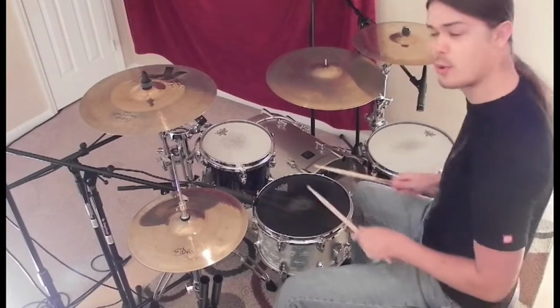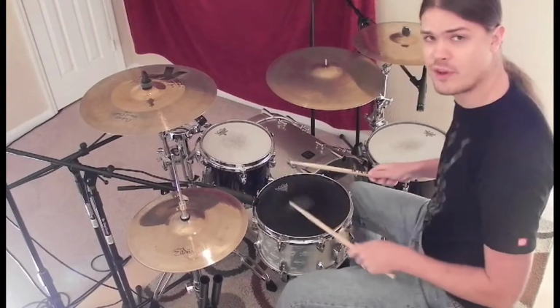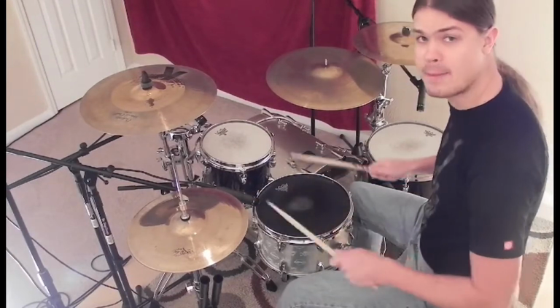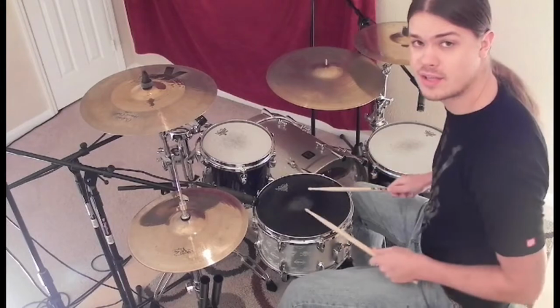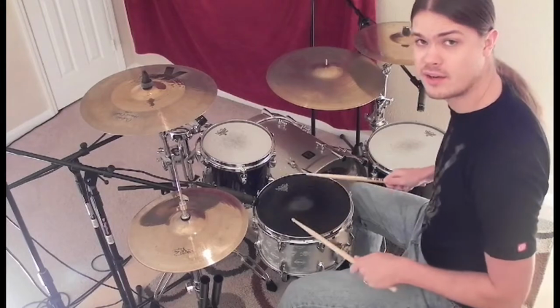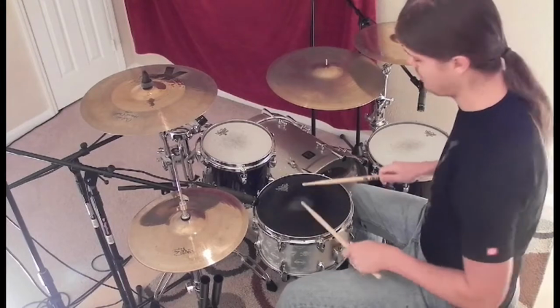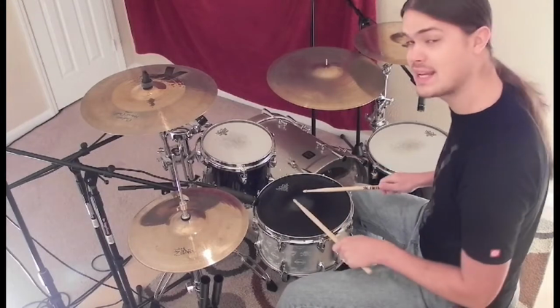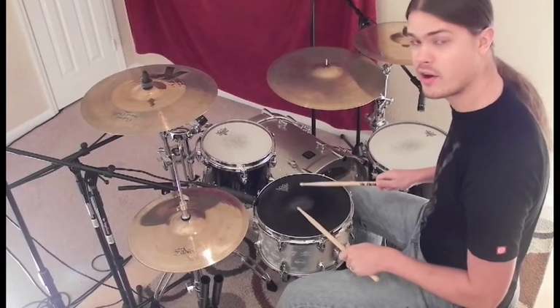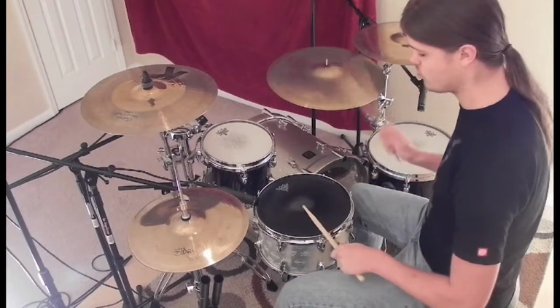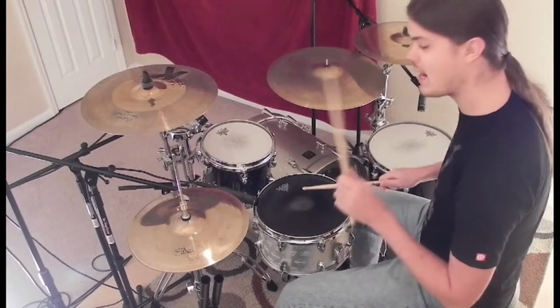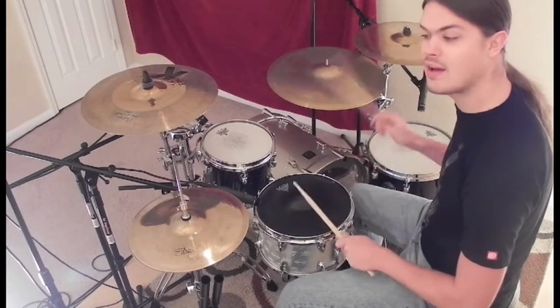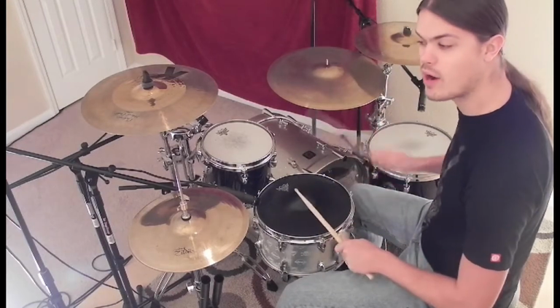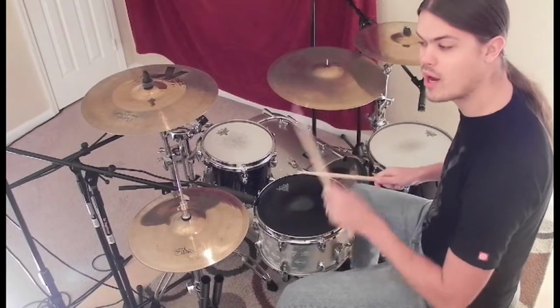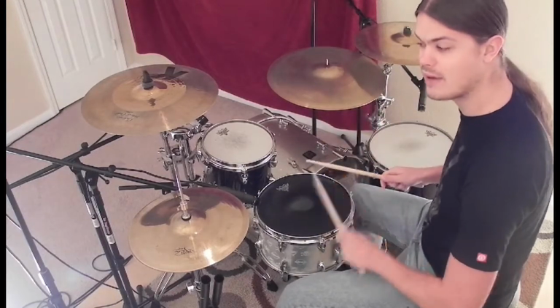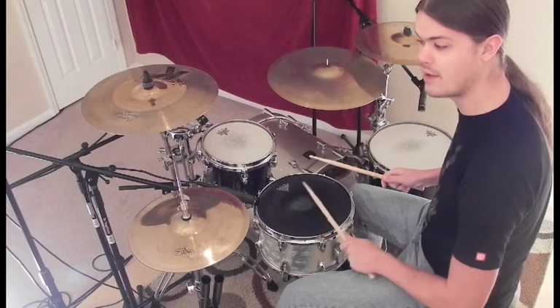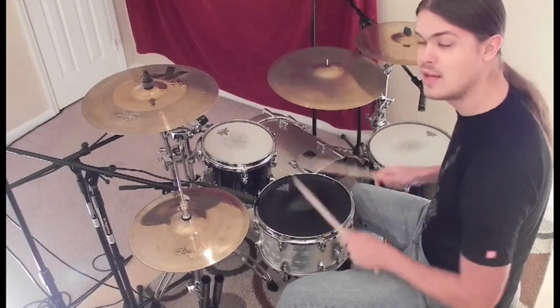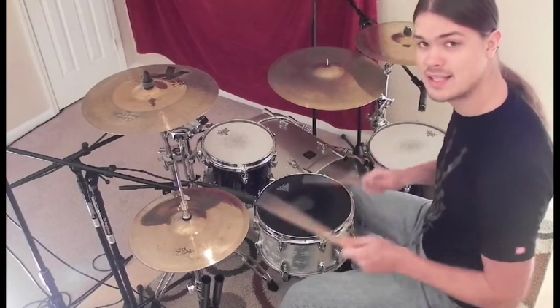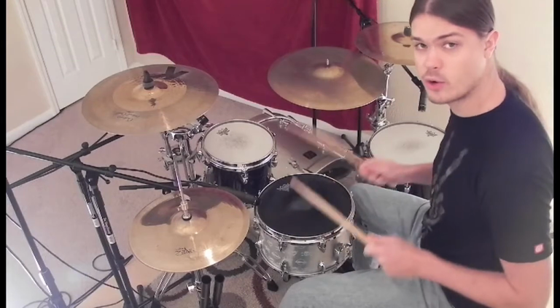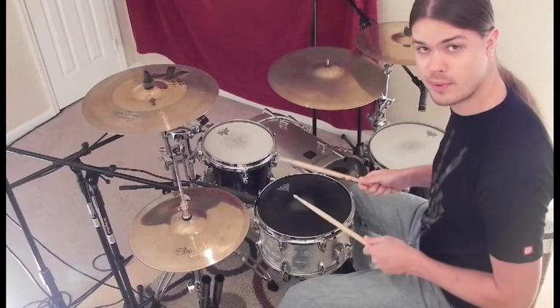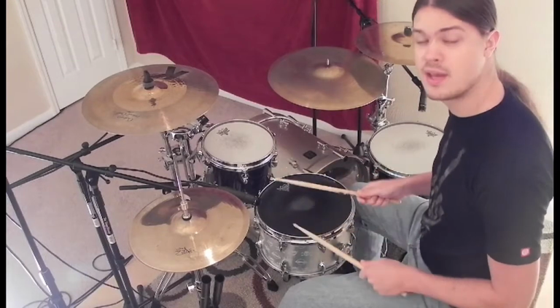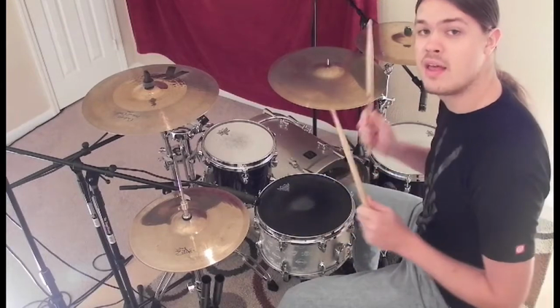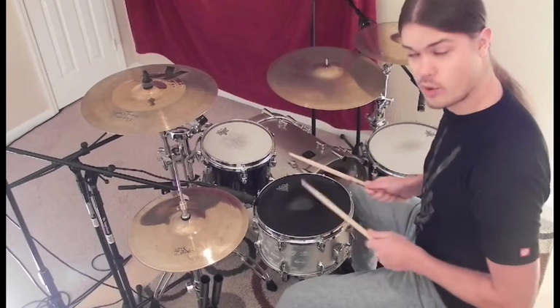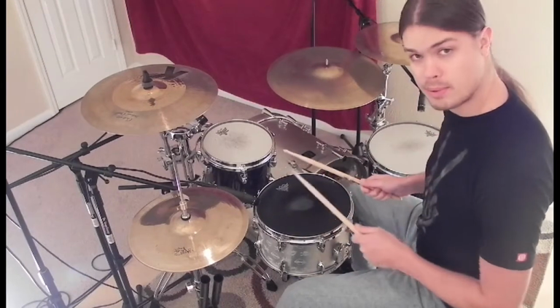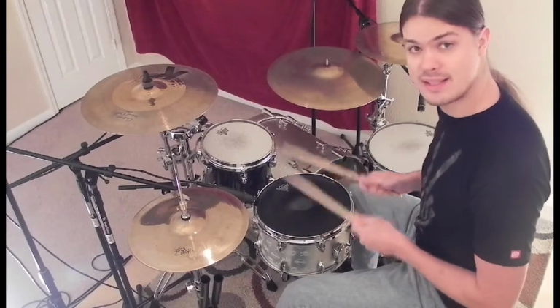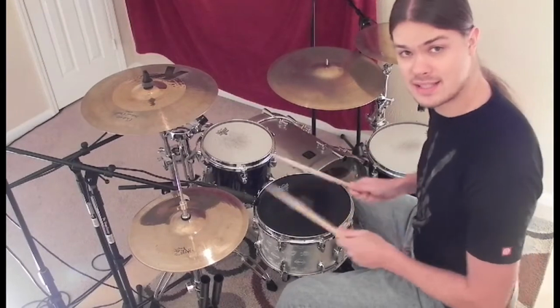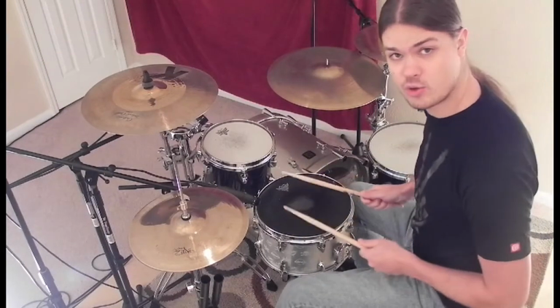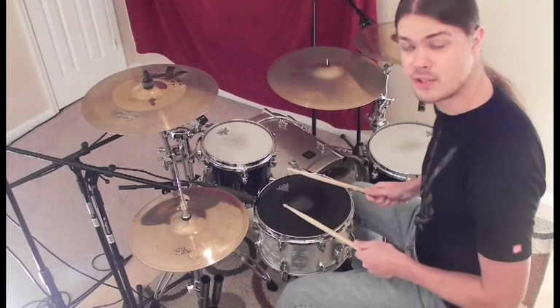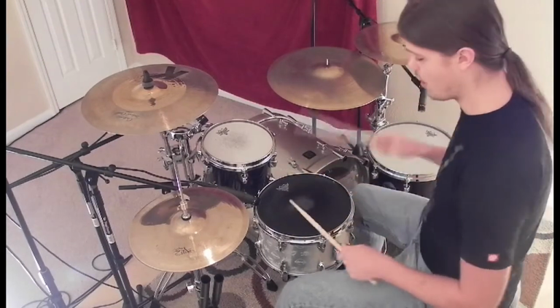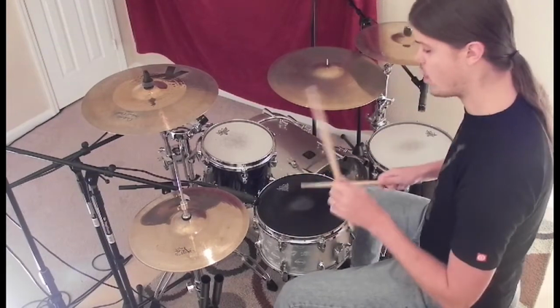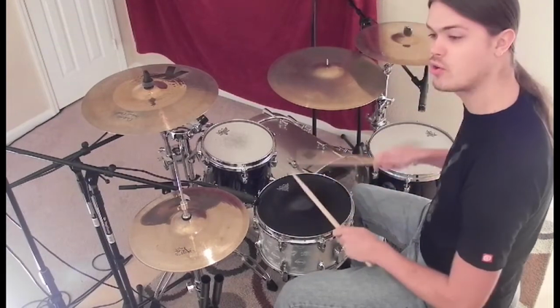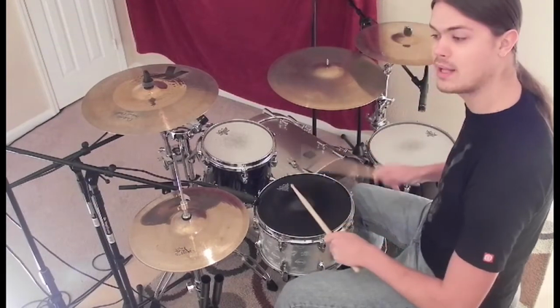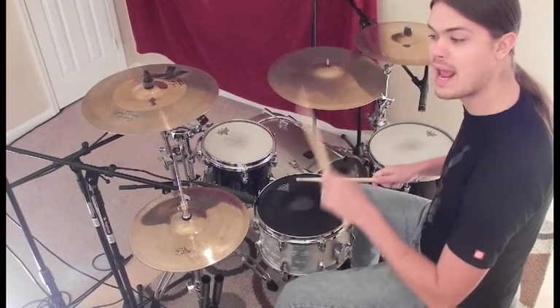Now quick review — the paradiddle-diddle. The sticking on it is right, left, right, right, left, left. Six-note groupings, and we're going to be playing these as sixteenth note triplets. So we've got one triplet and triplet.